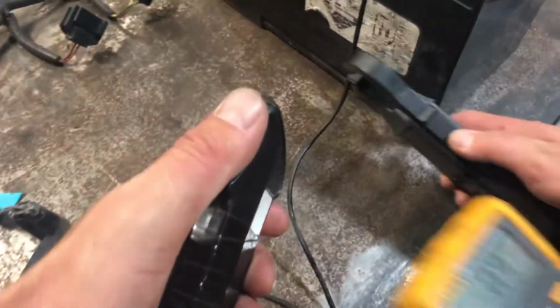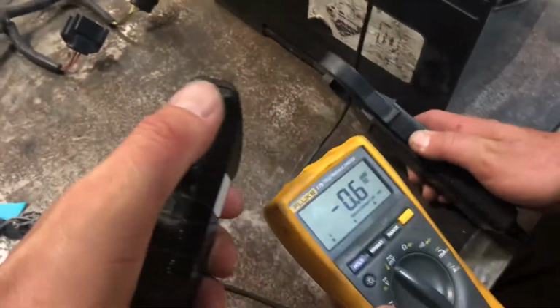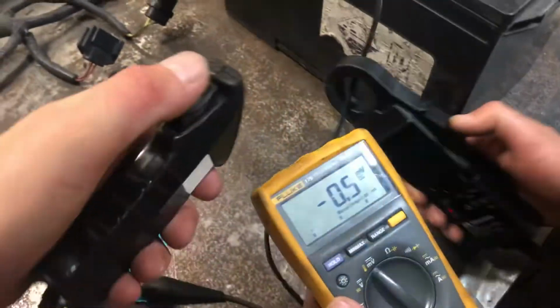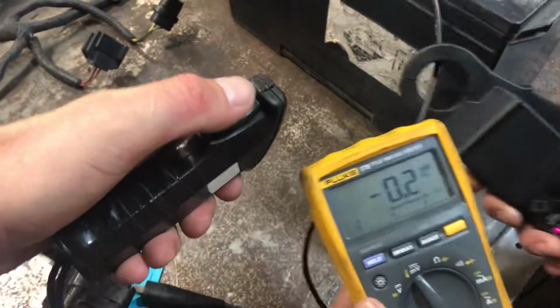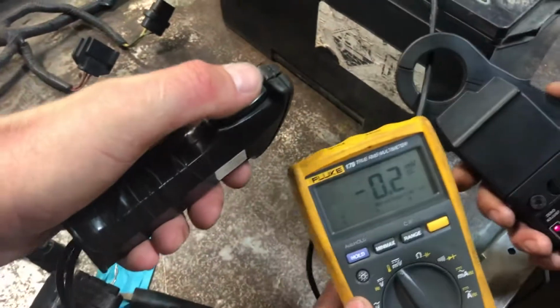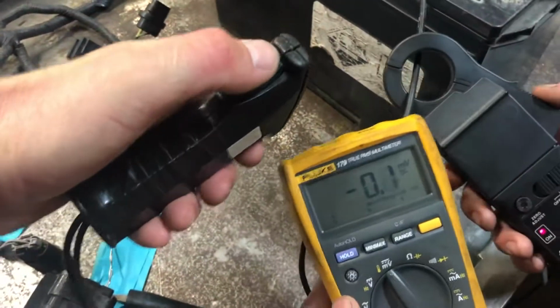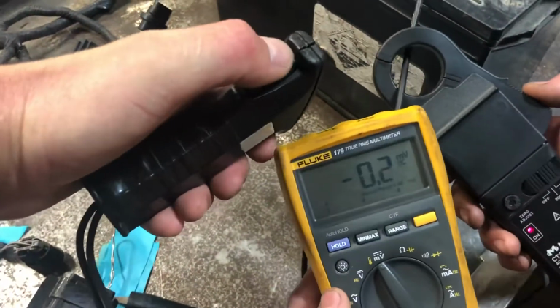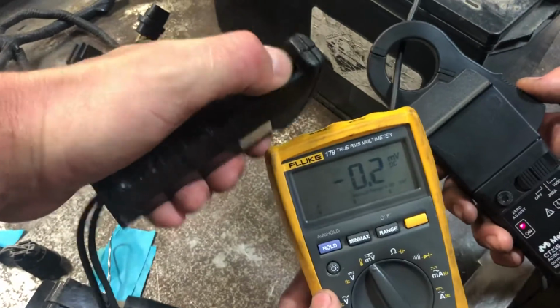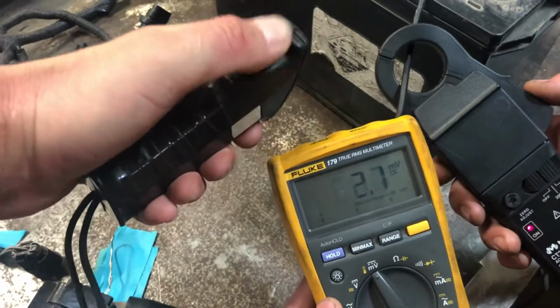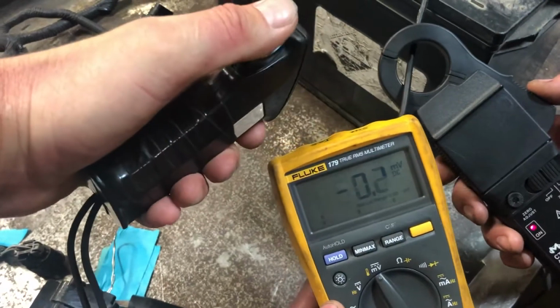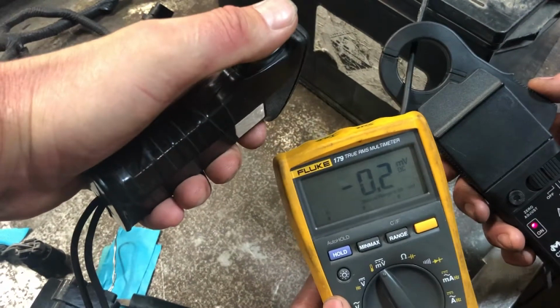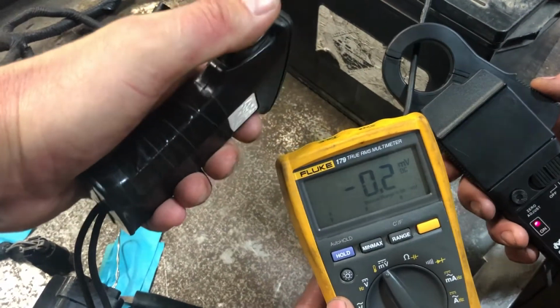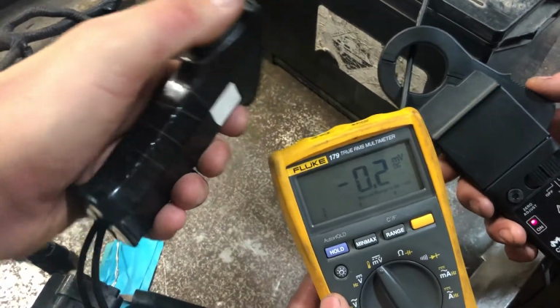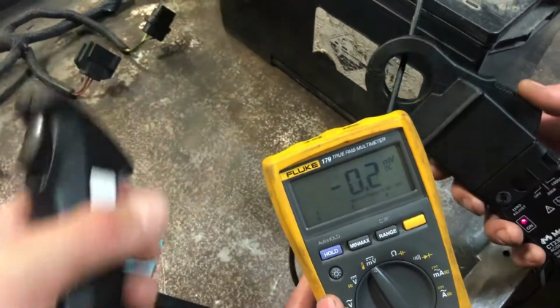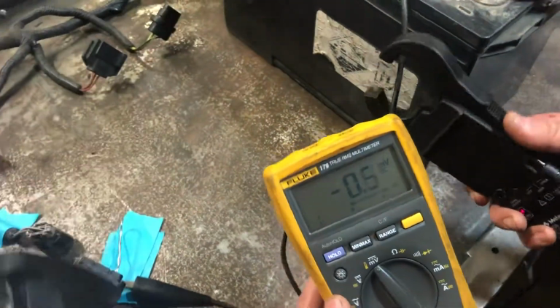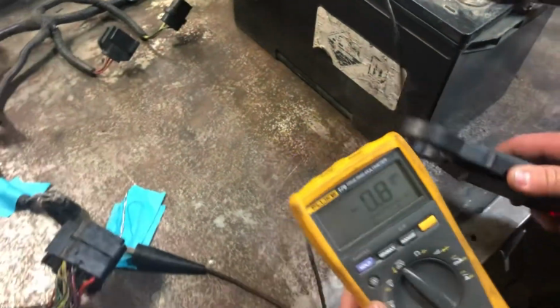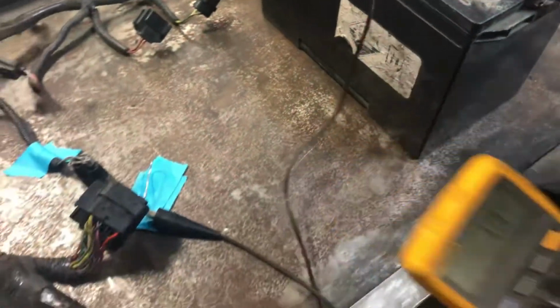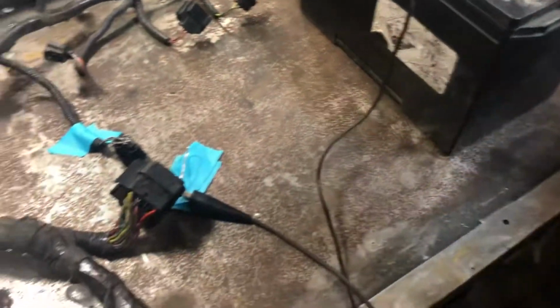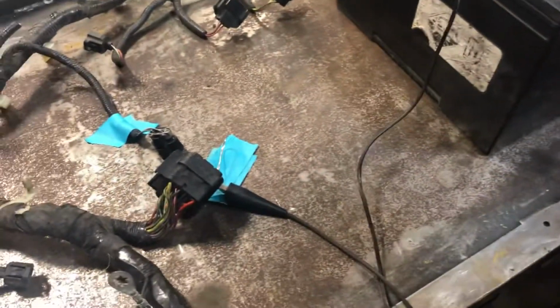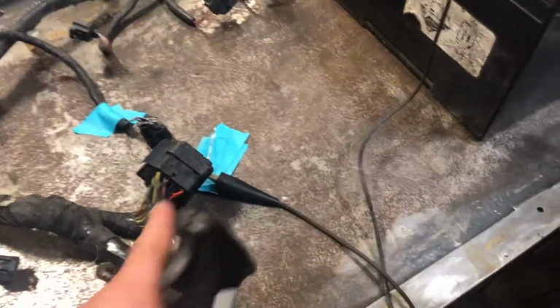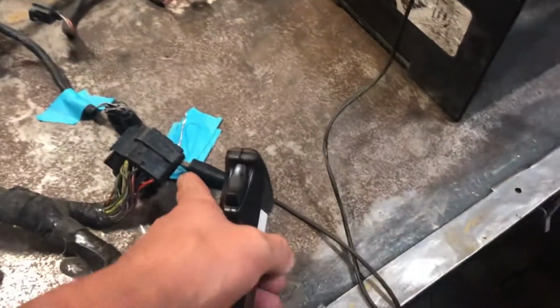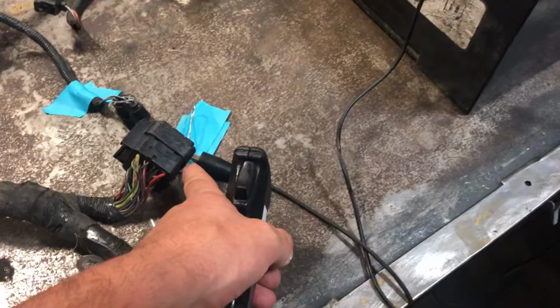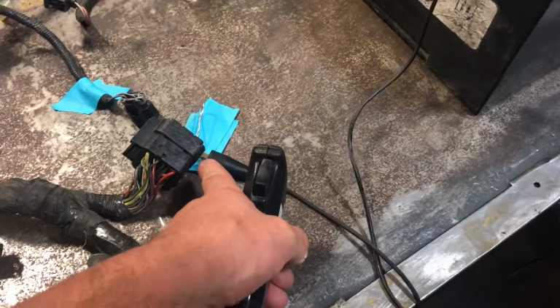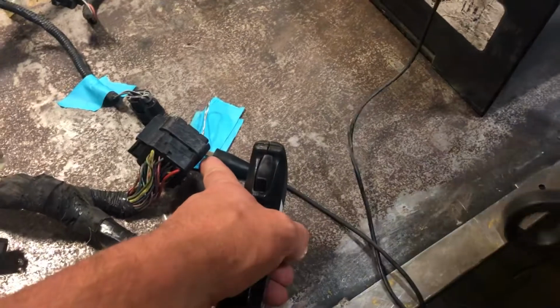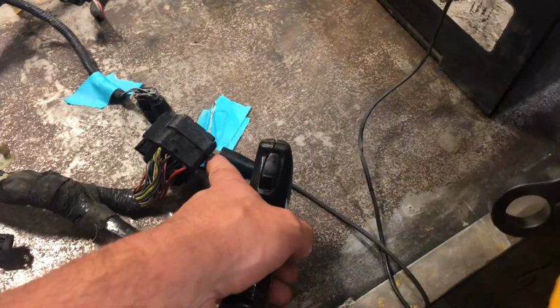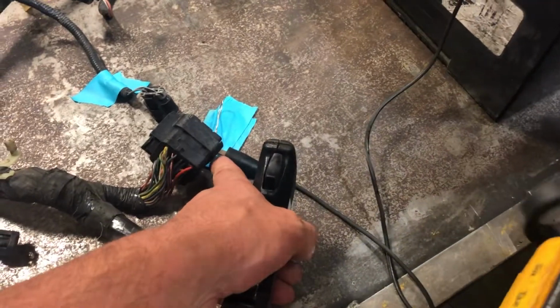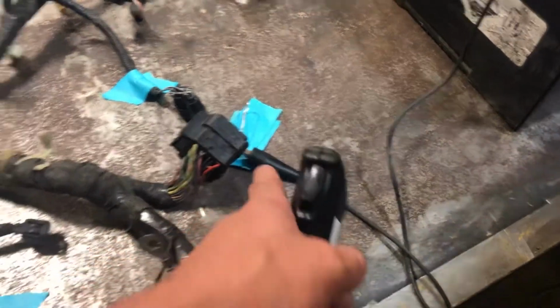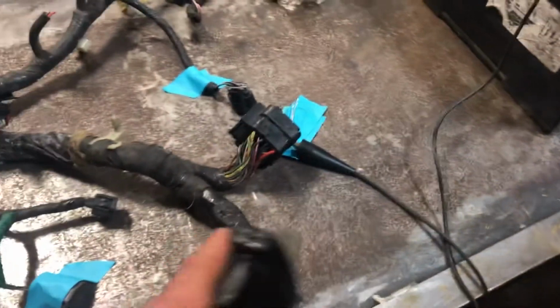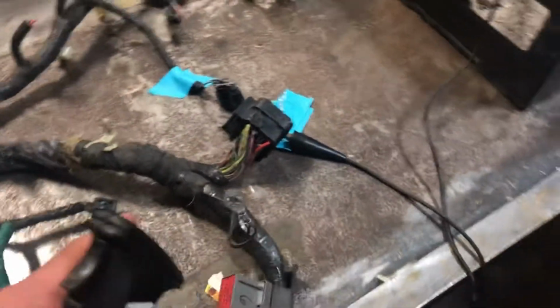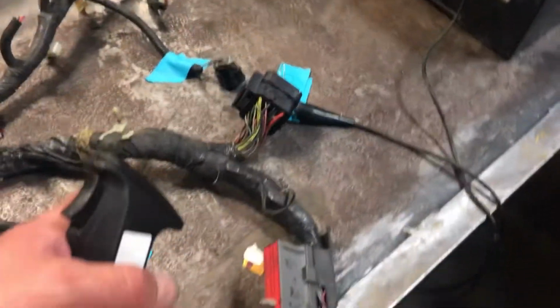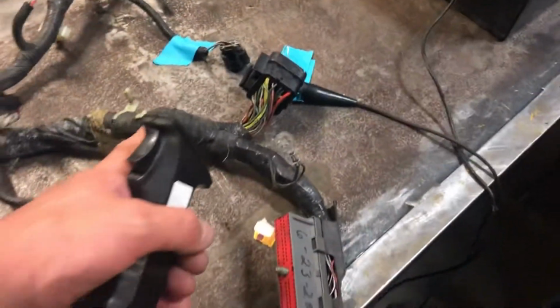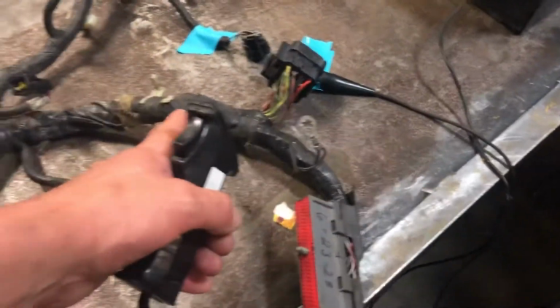So you put your current clamp around there, I hit the button, and boom — 63 amps. We know we have high current flow, and that high current flow is going in to here. So where do you want to go next, Jay?